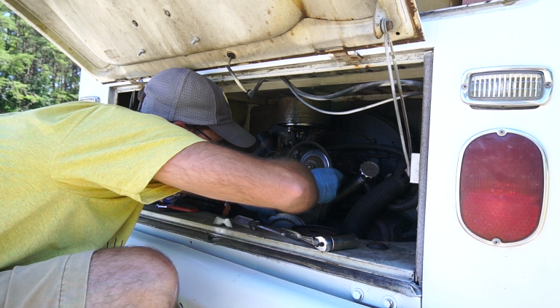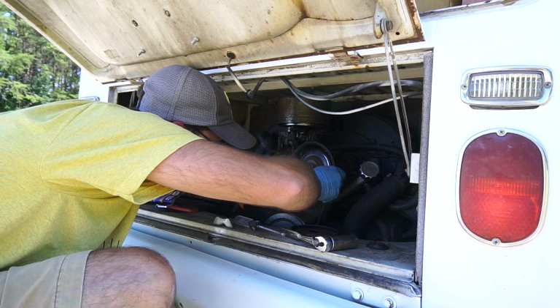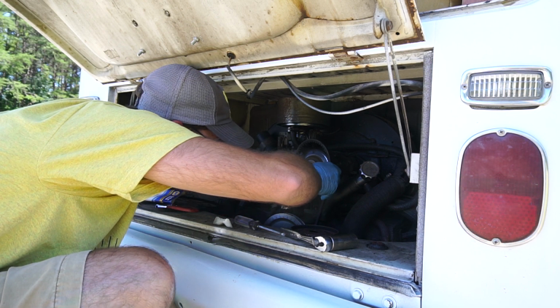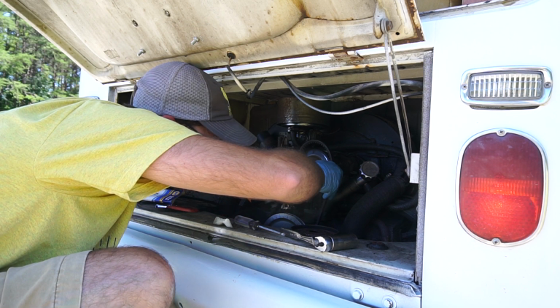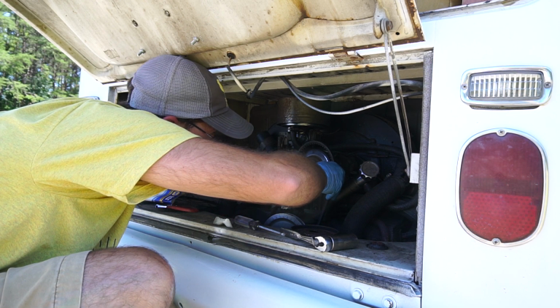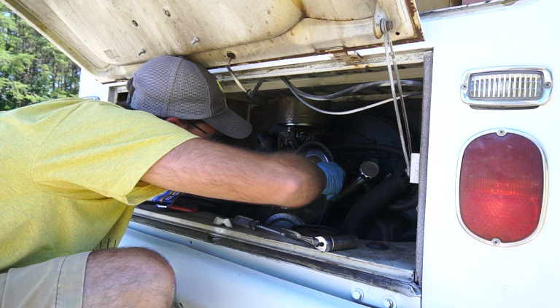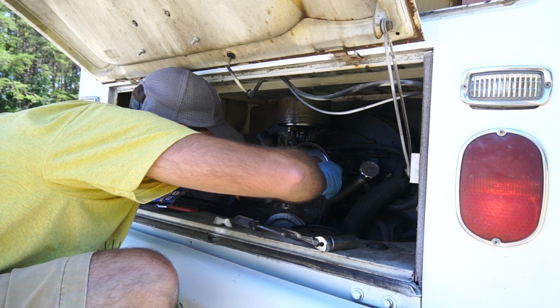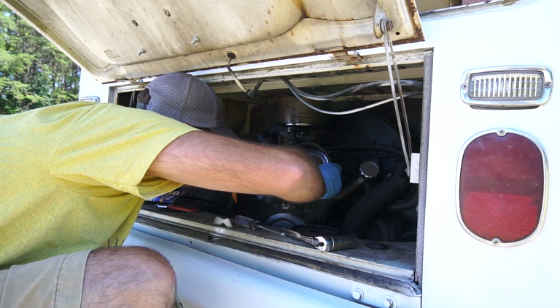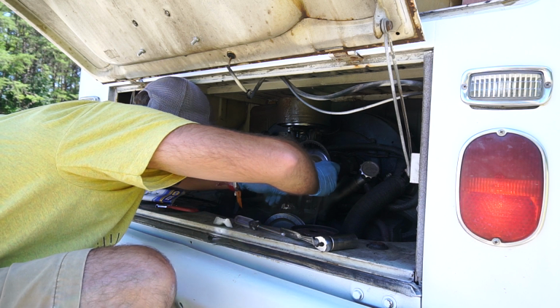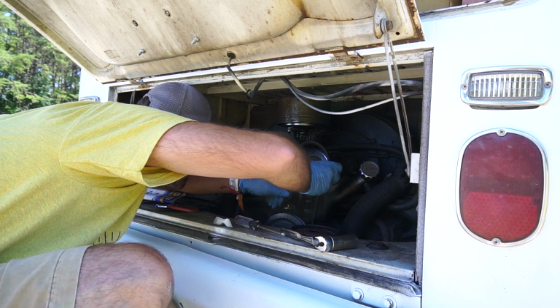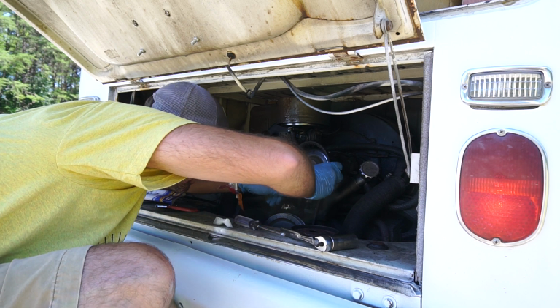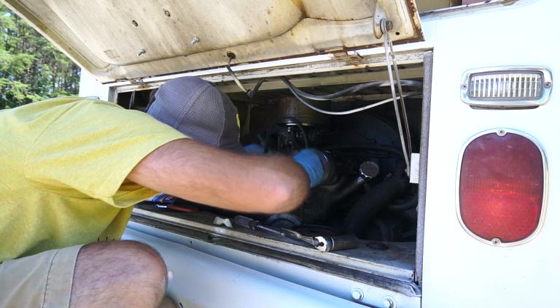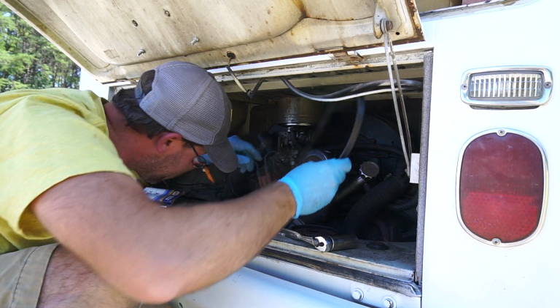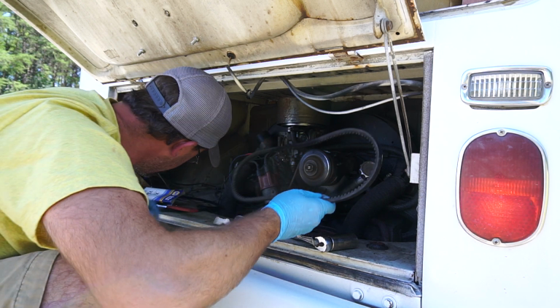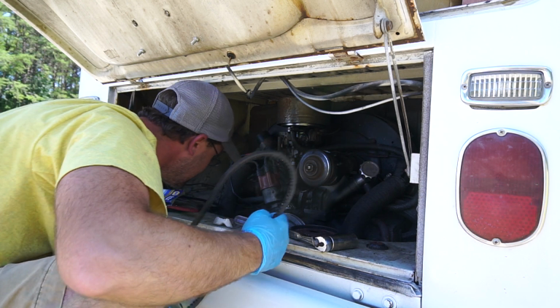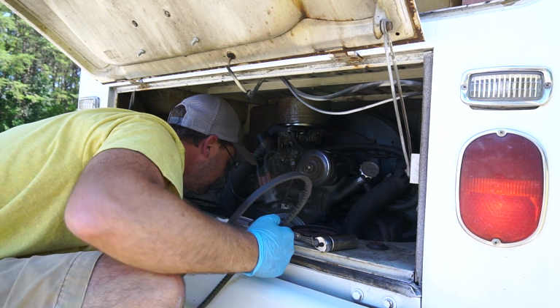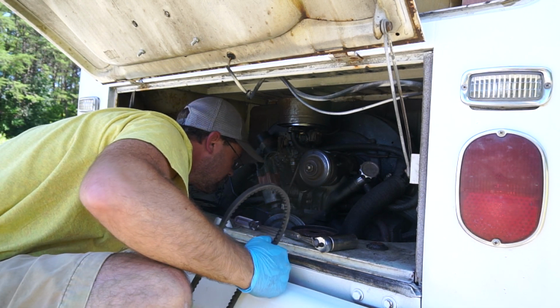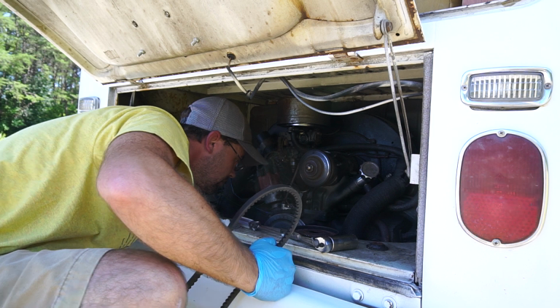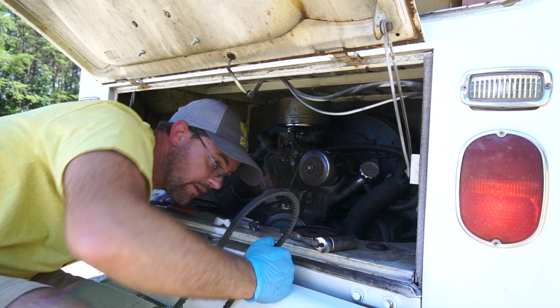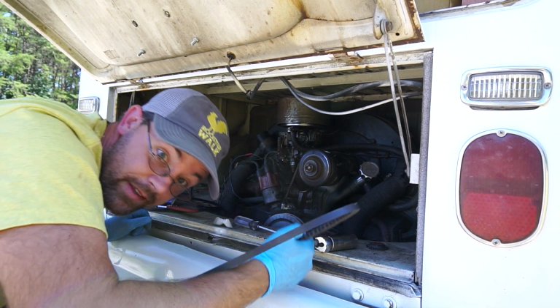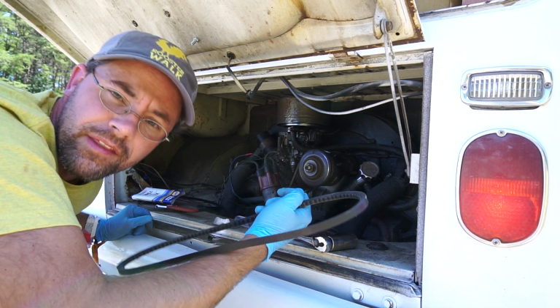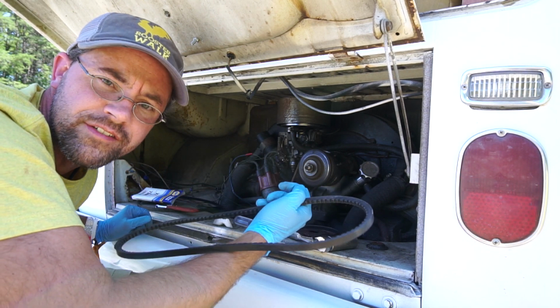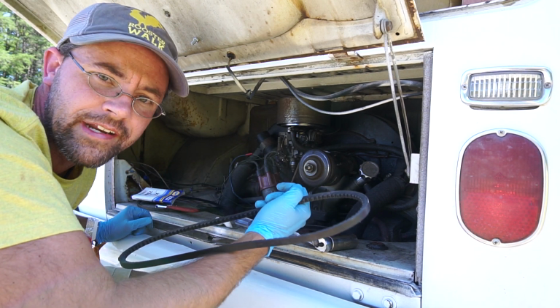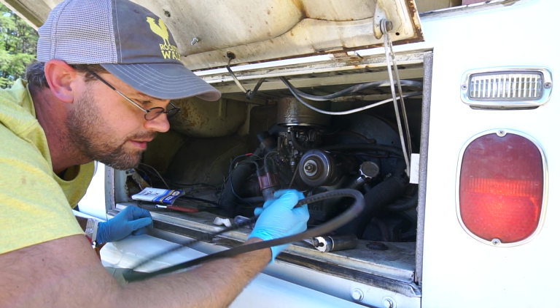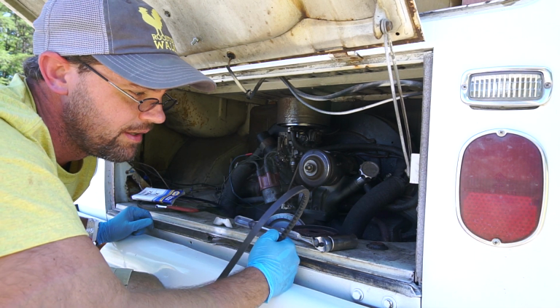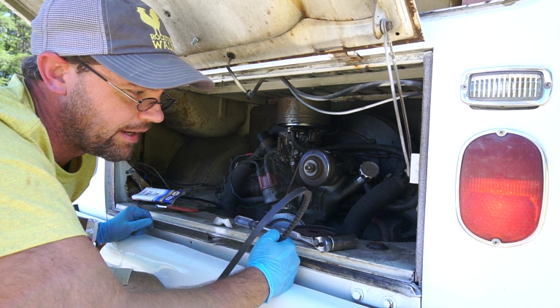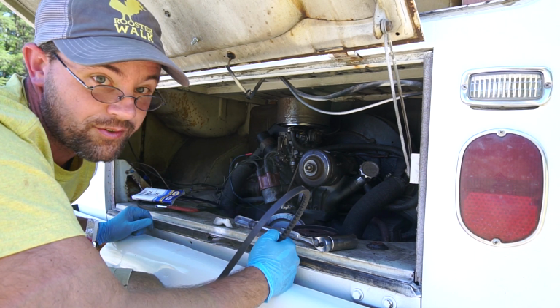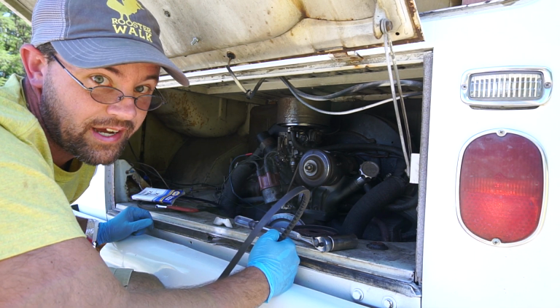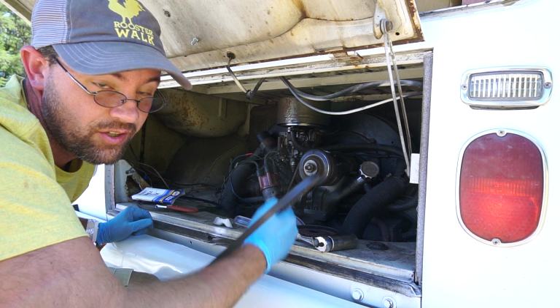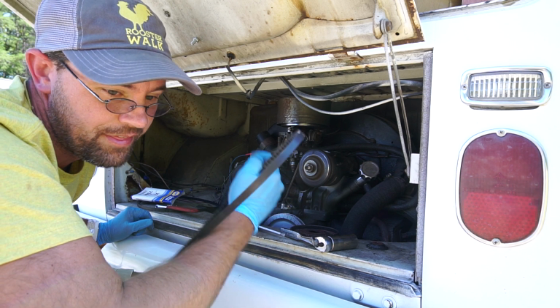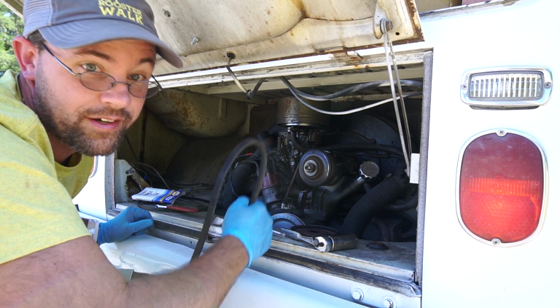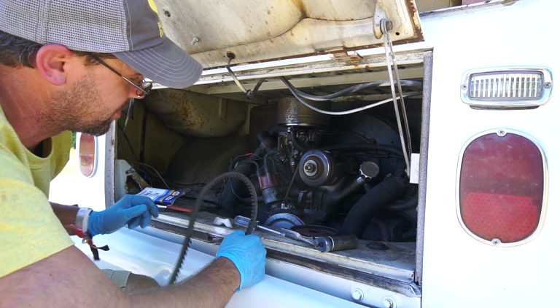That new one is definitely too long. This is something the previous owner had in there and it's not the right size. So I think I've got another one I'll try.